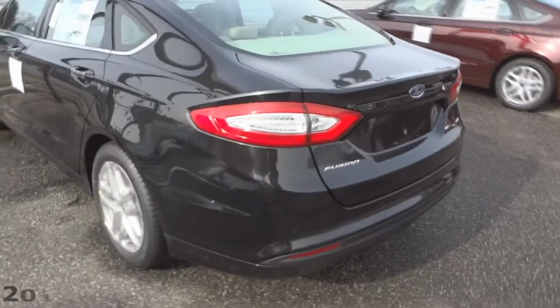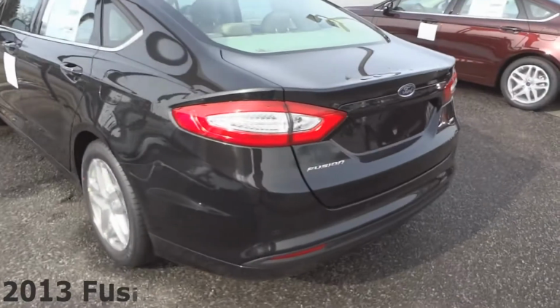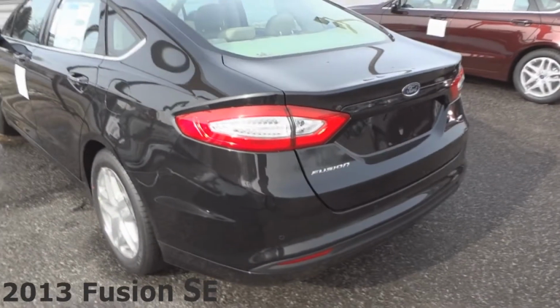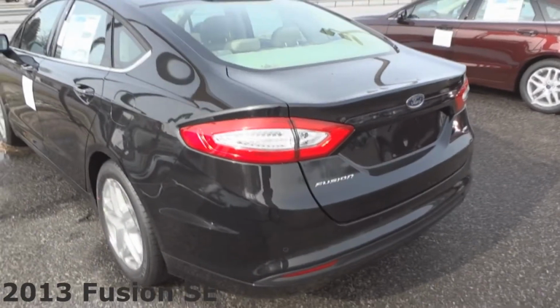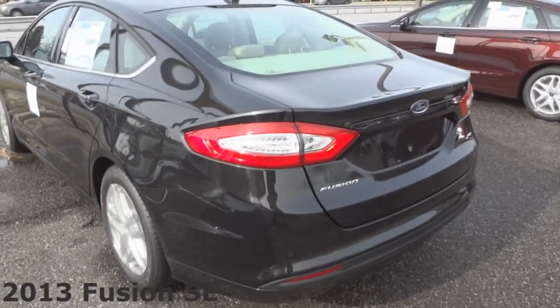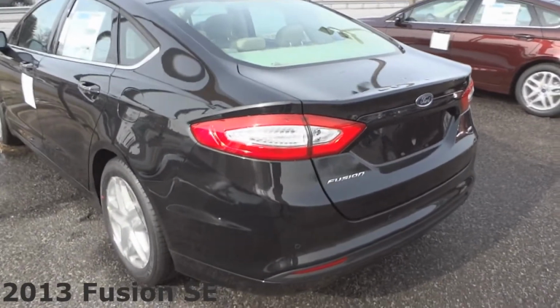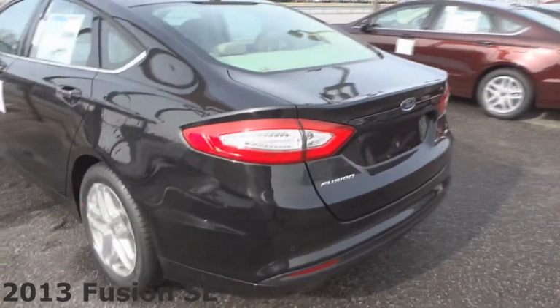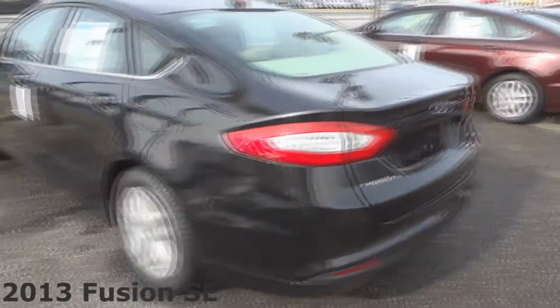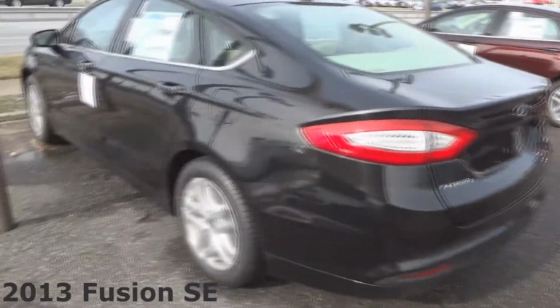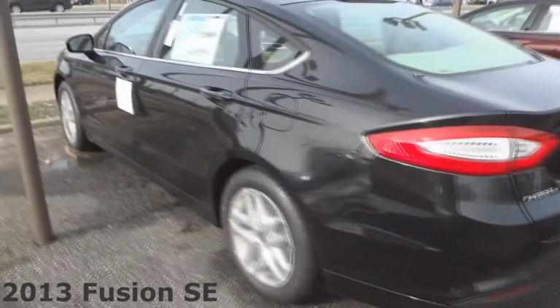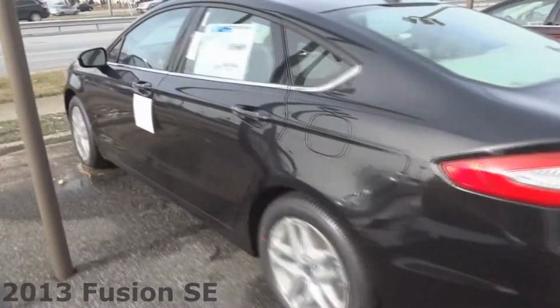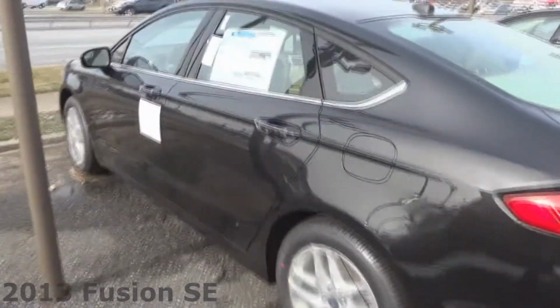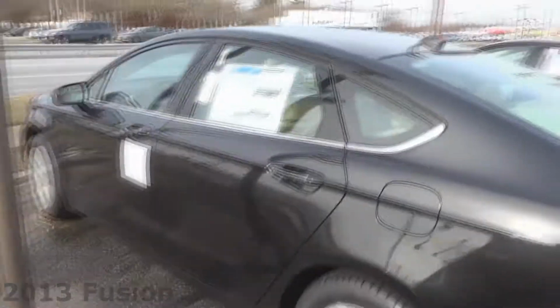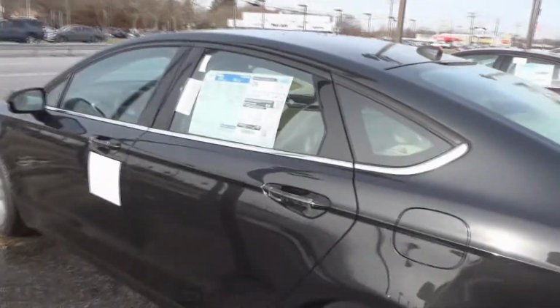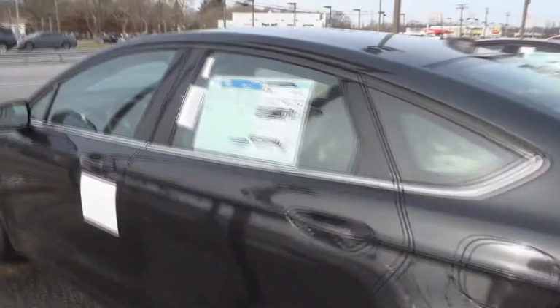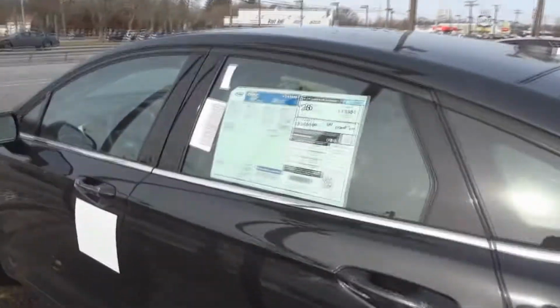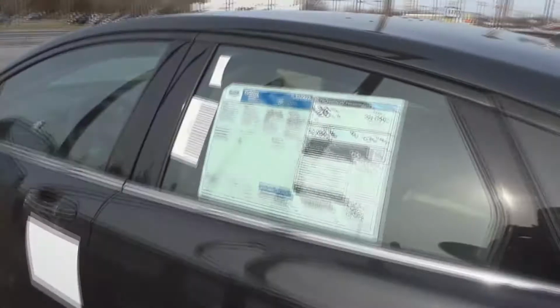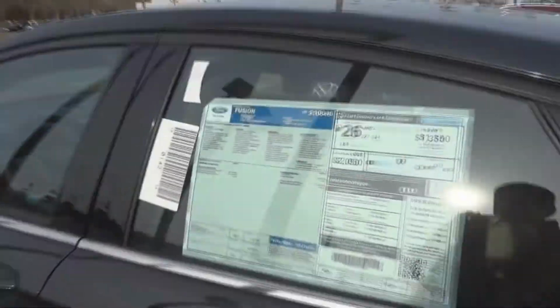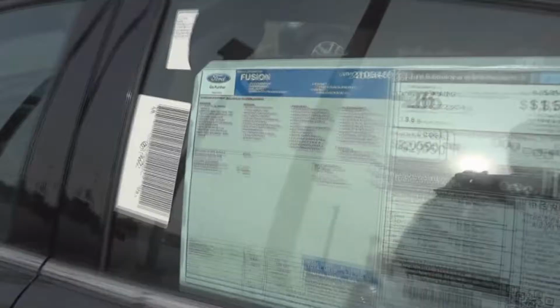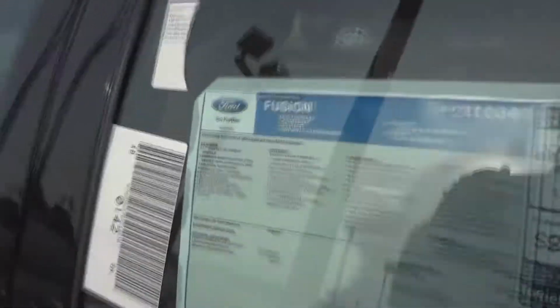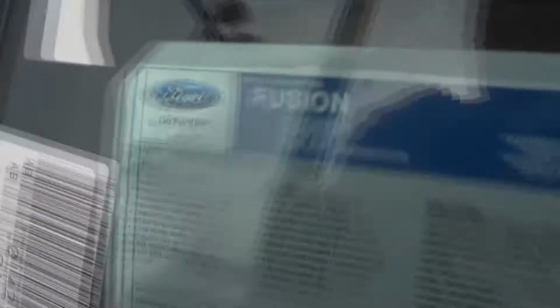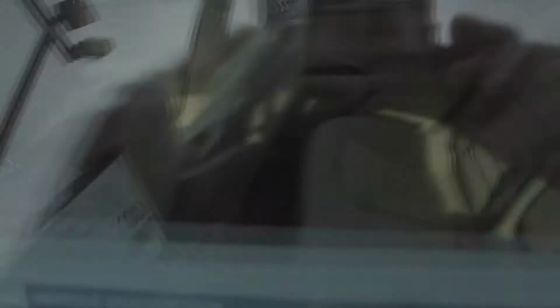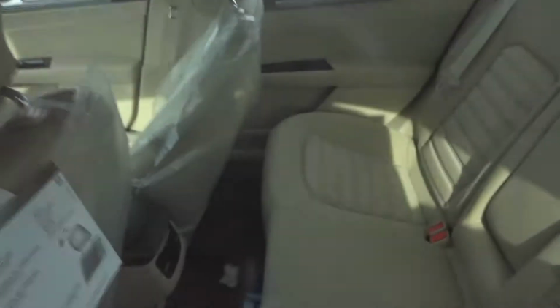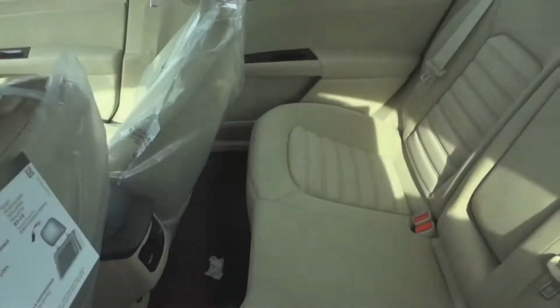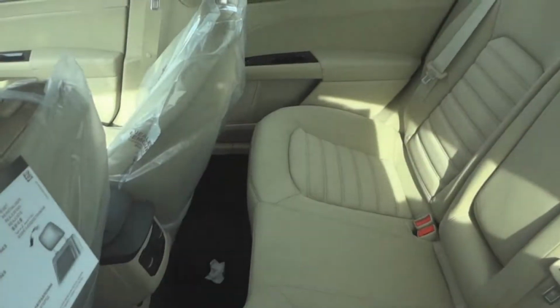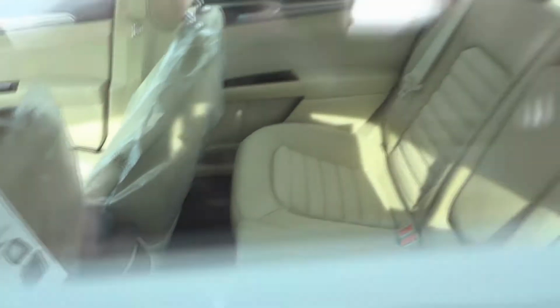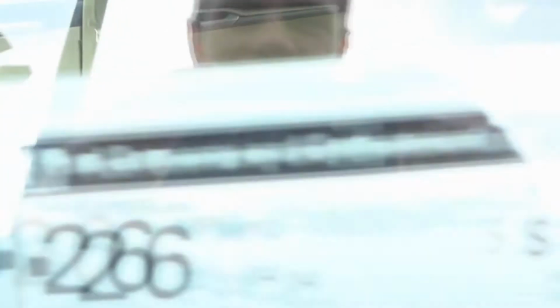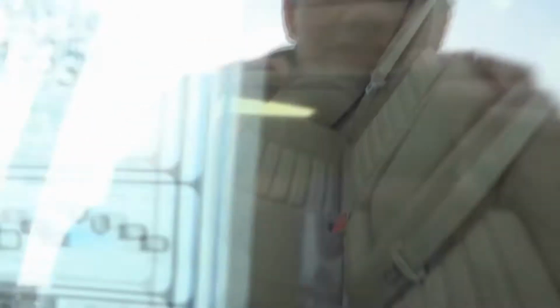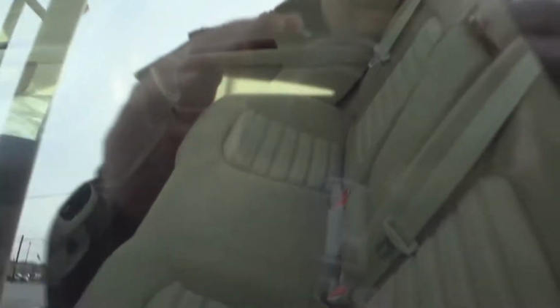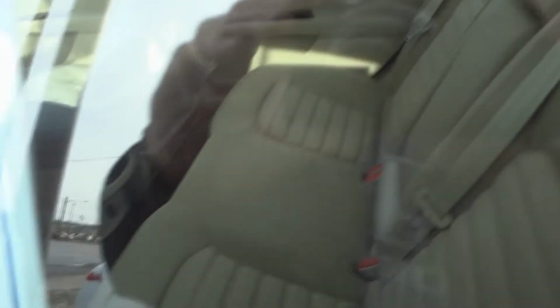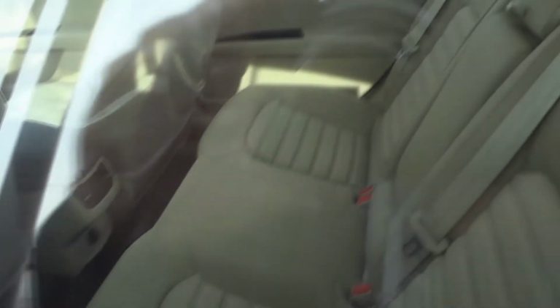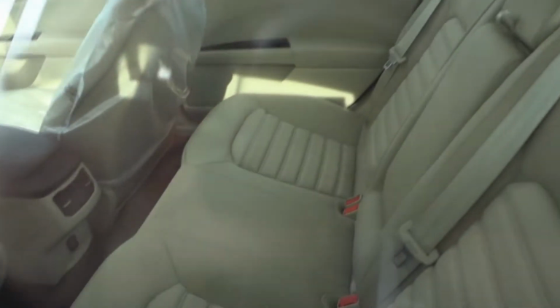This is a 2013 Ford Fusion SE with a 2.4L 4-cylinder and 6-speed automatic. This has a beige cloth interior — my bad.